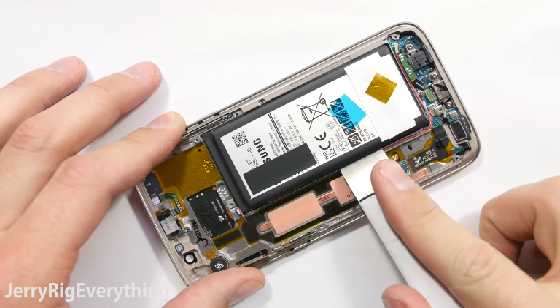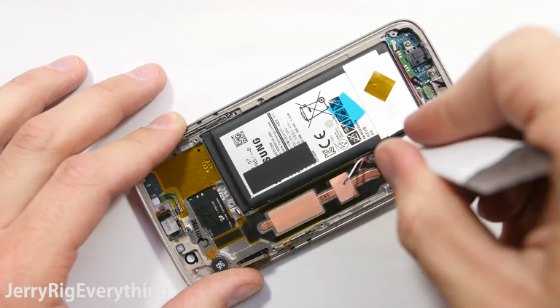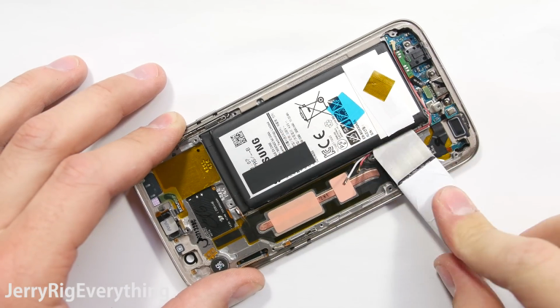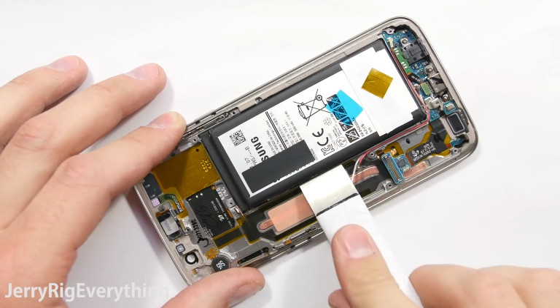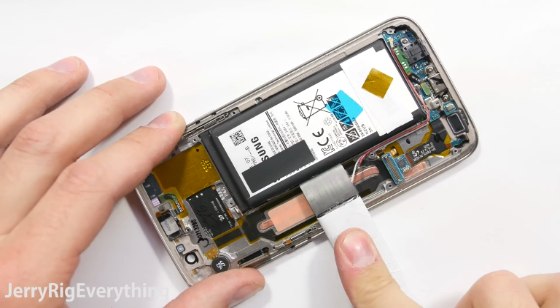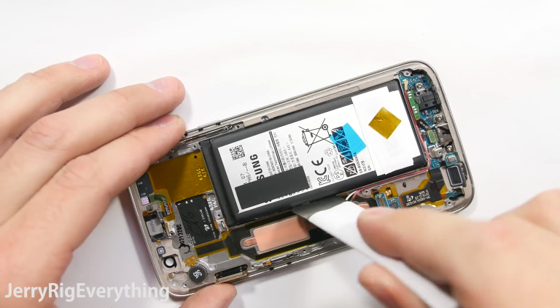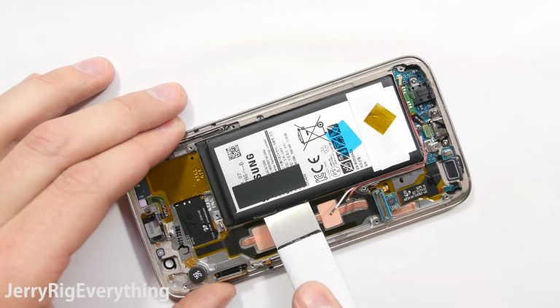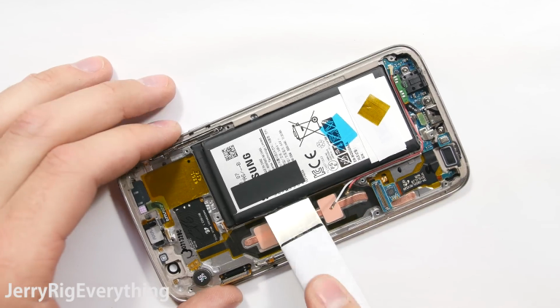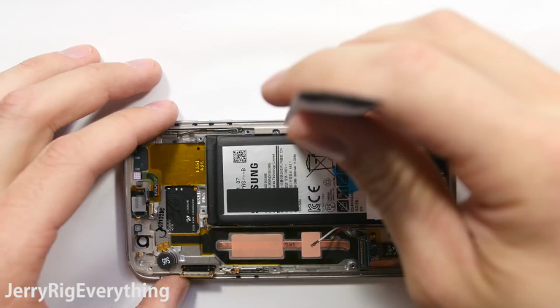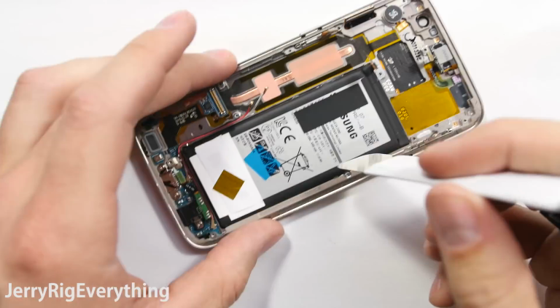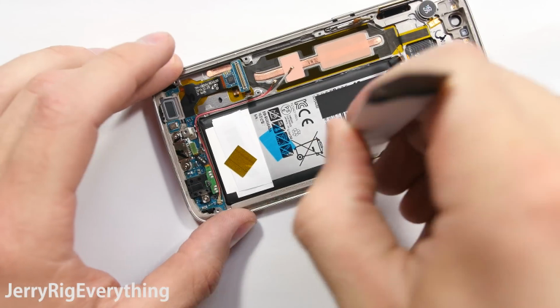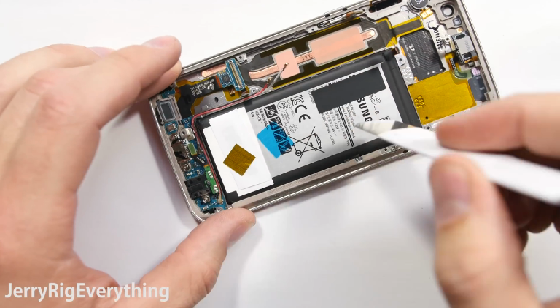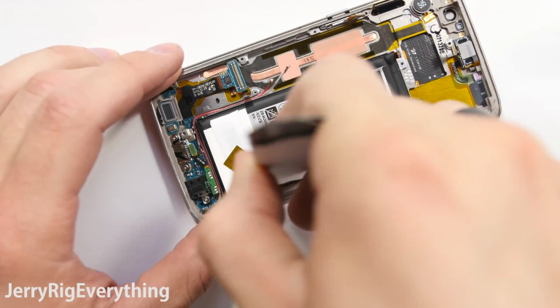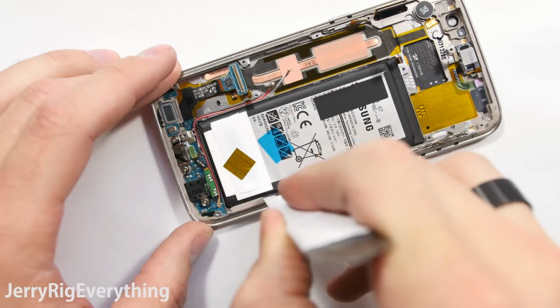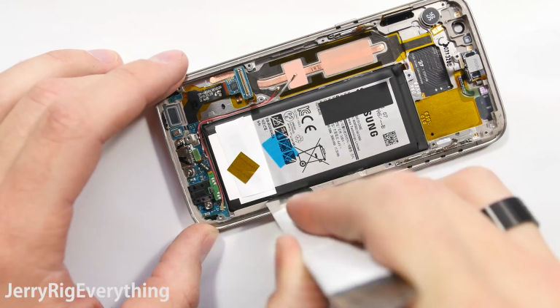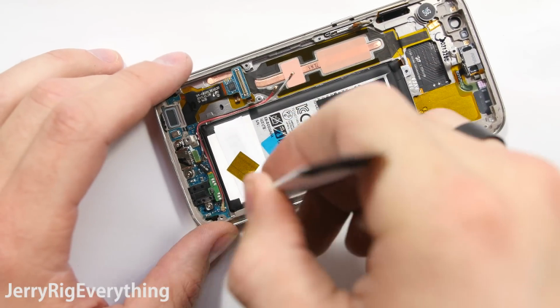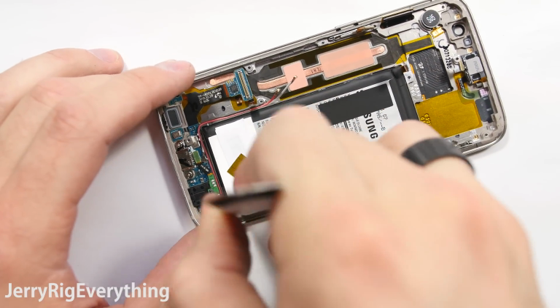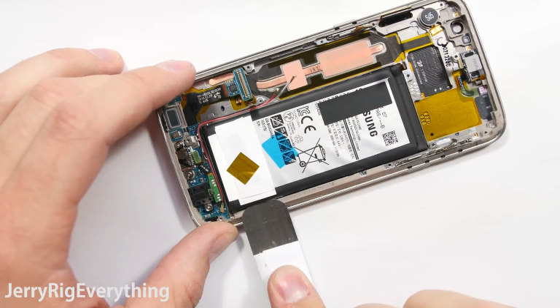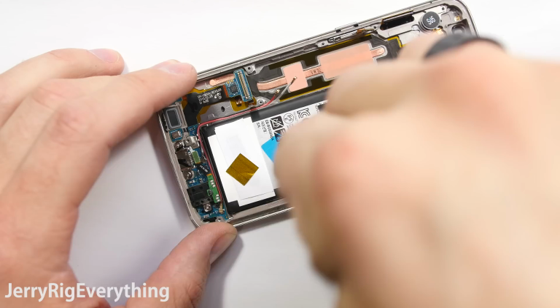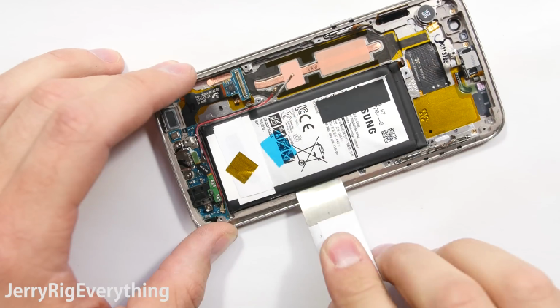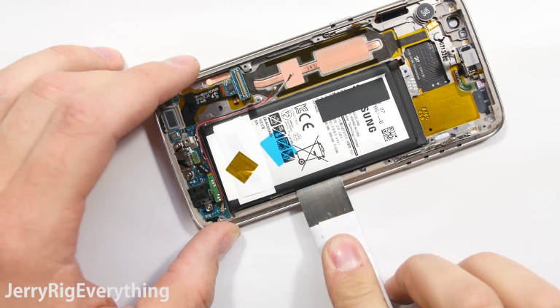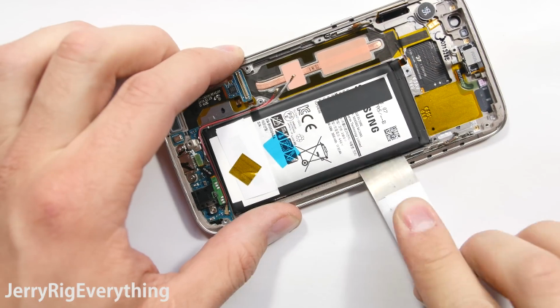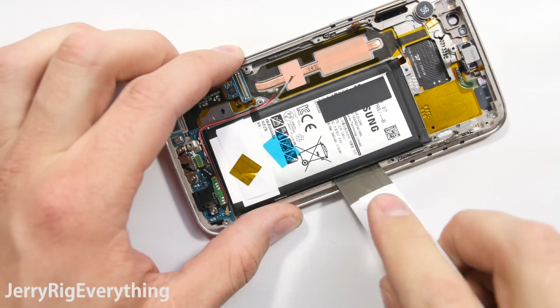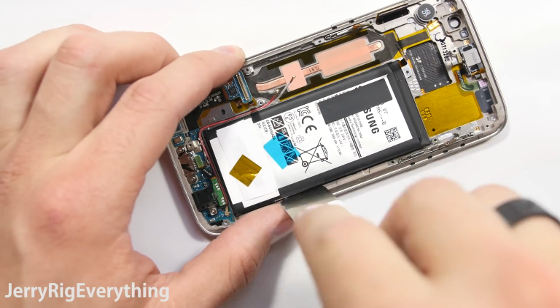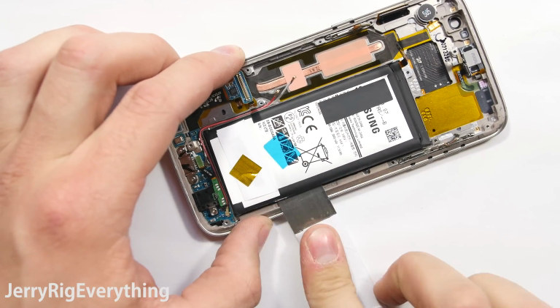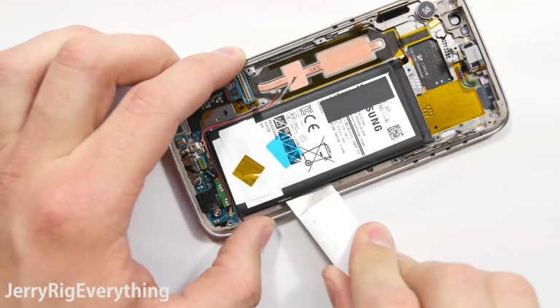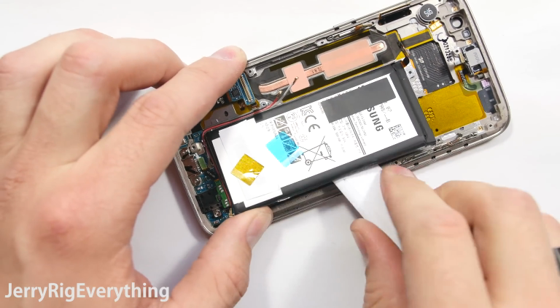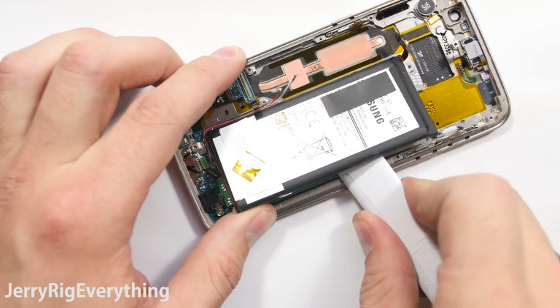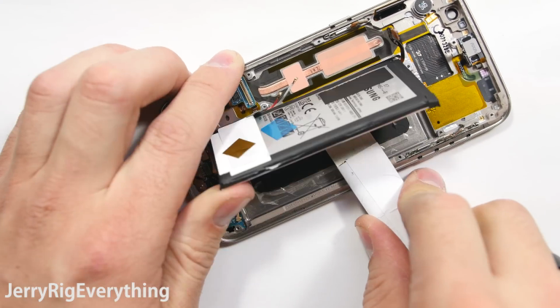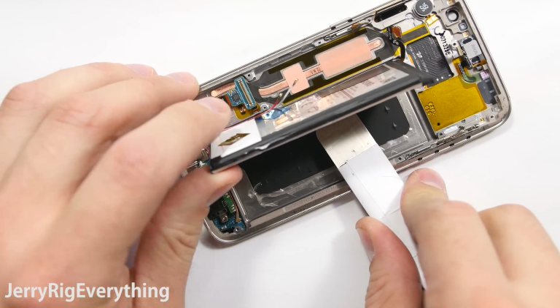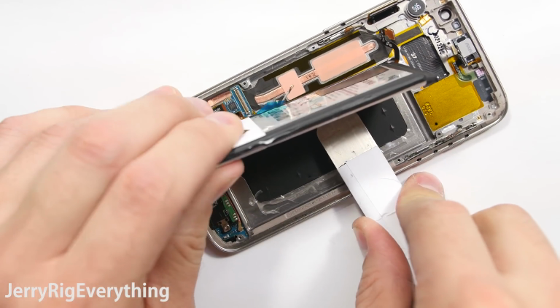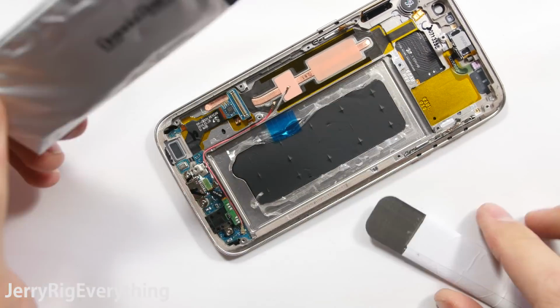The battery removal will need a metal pry tool. I'm going to use the blunt end of this metal spudger and just slip it in and then pry up little by little all around the edge of the battery. Make sure you do not puncture the battery at all. There's the battery itself.